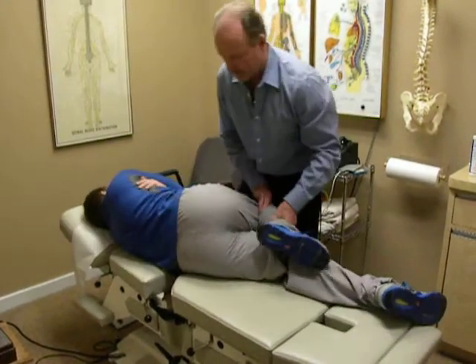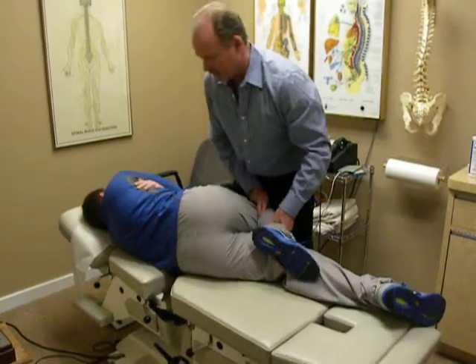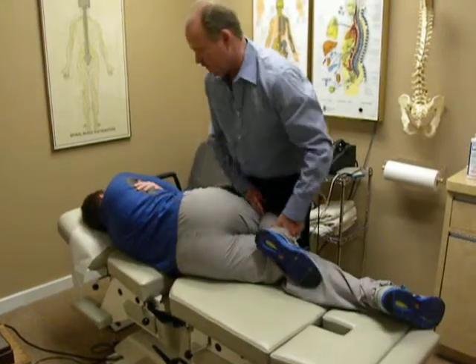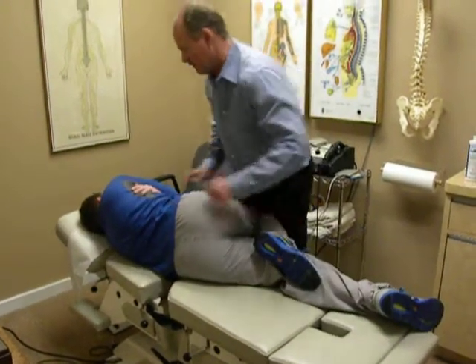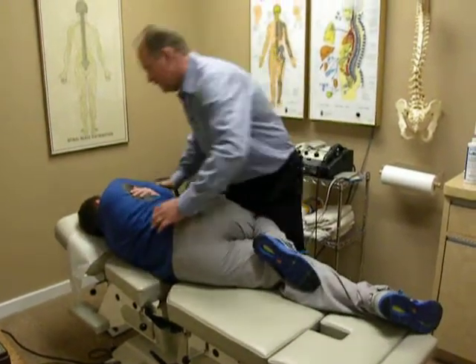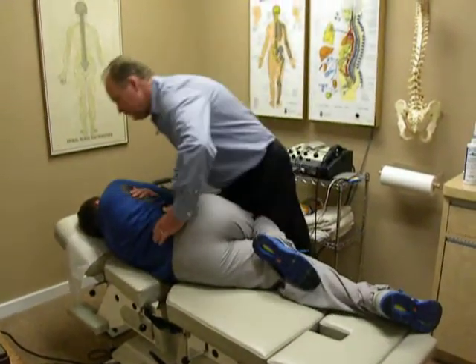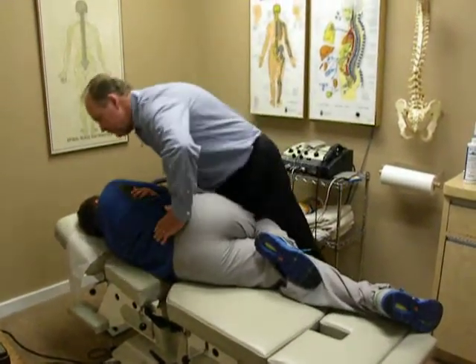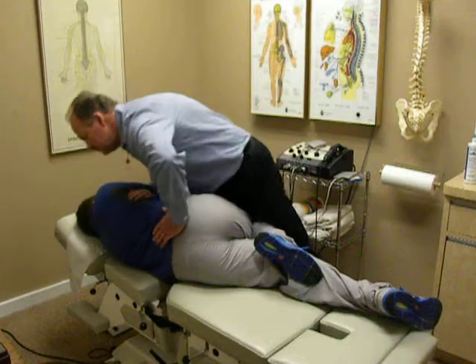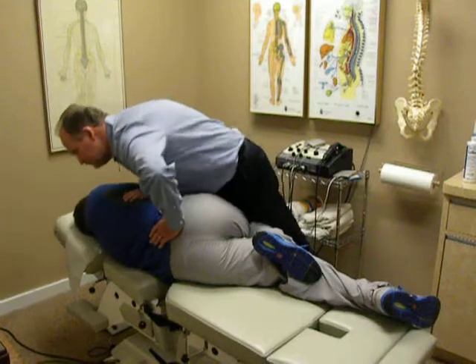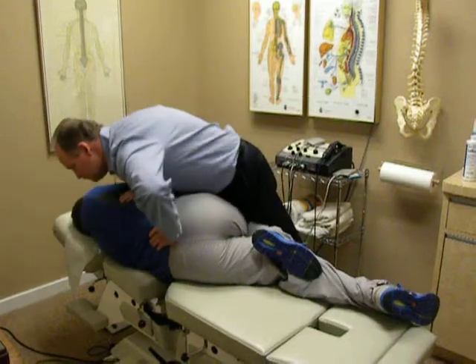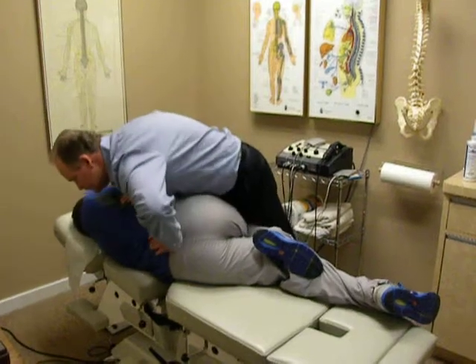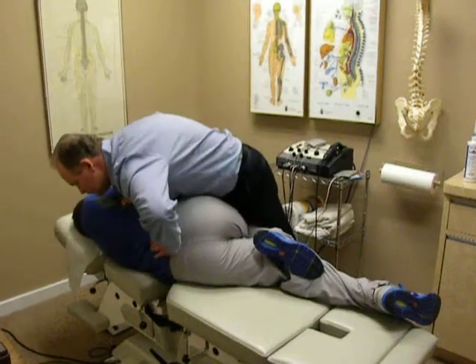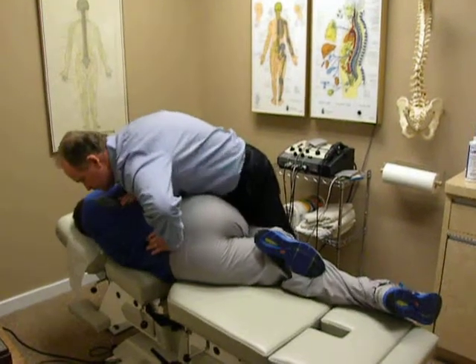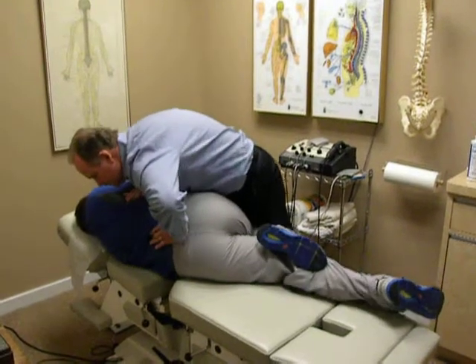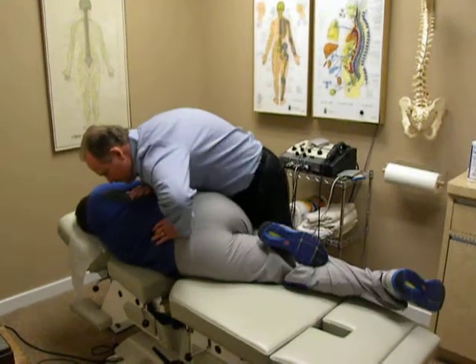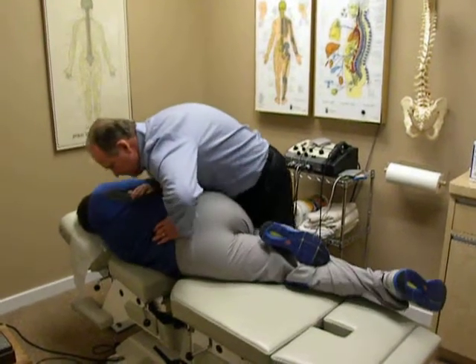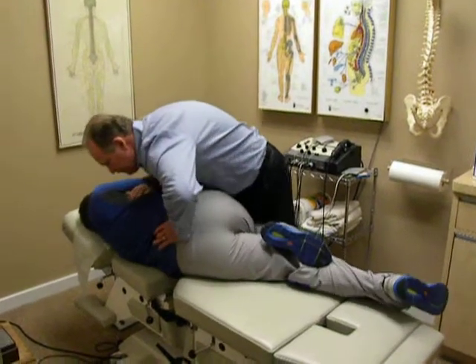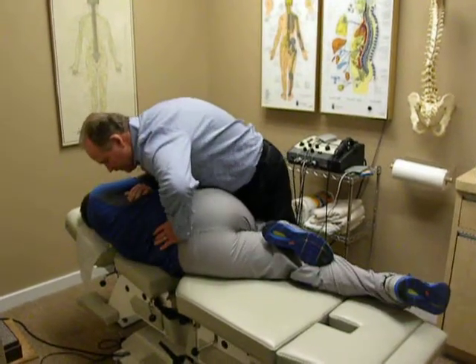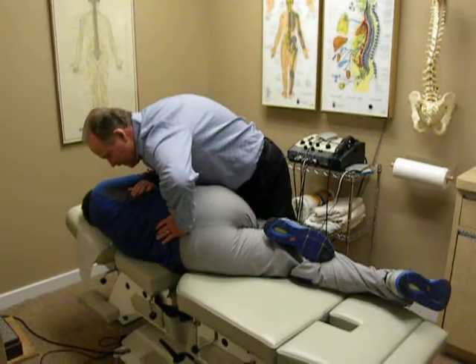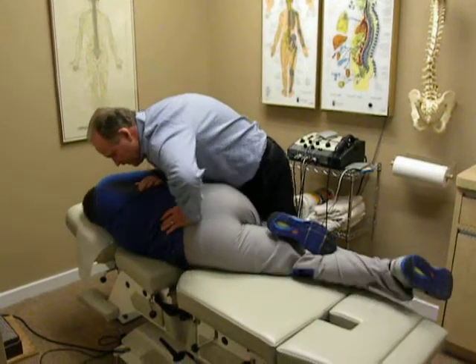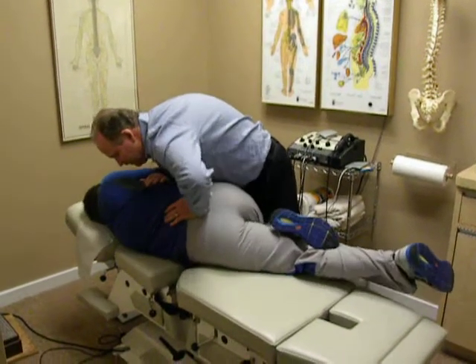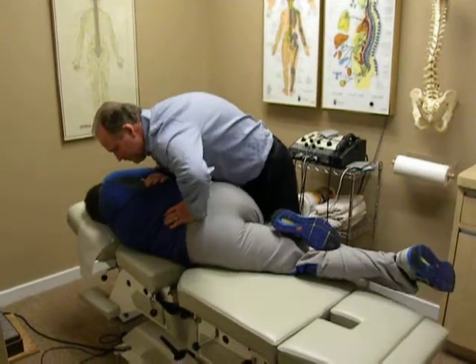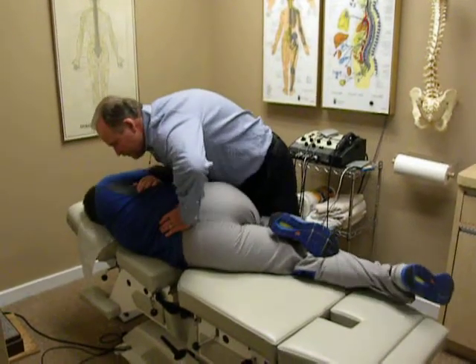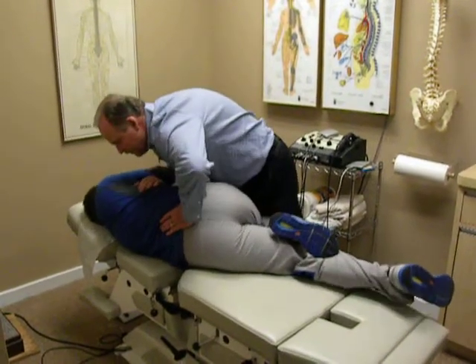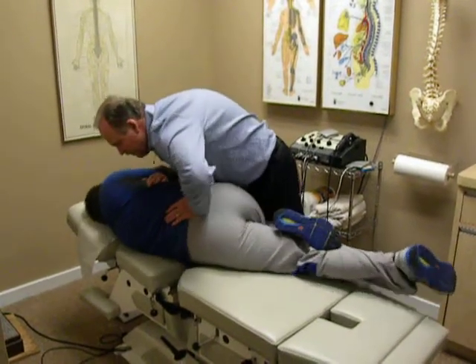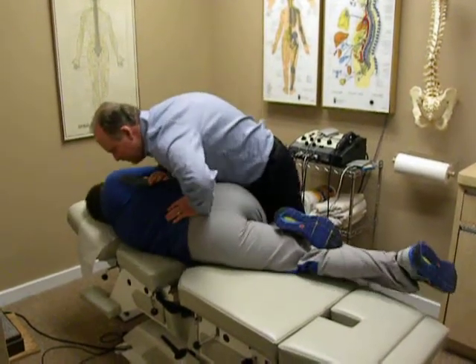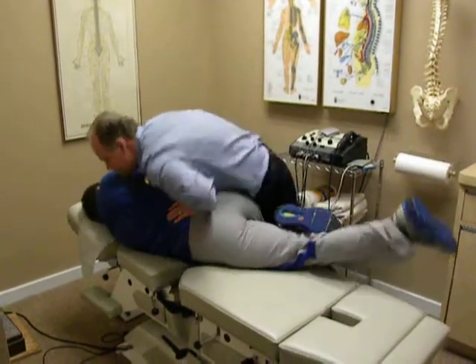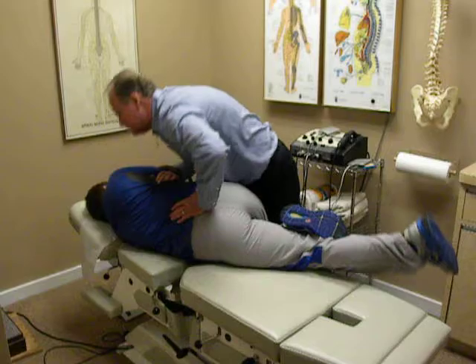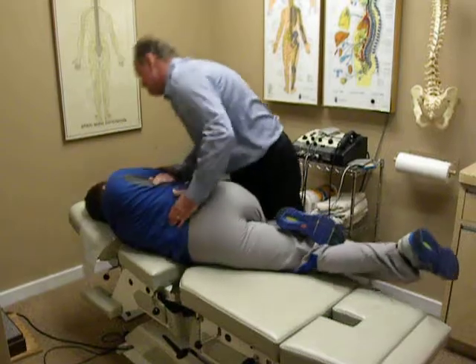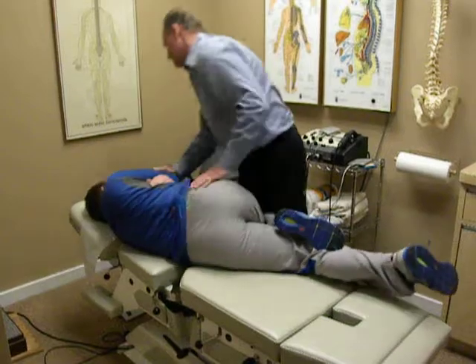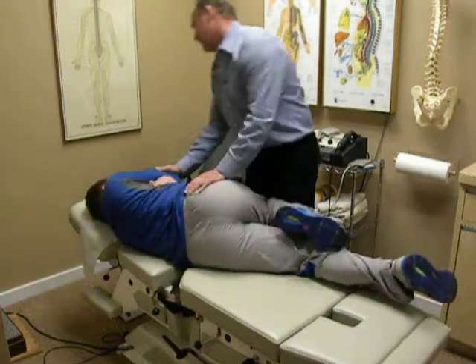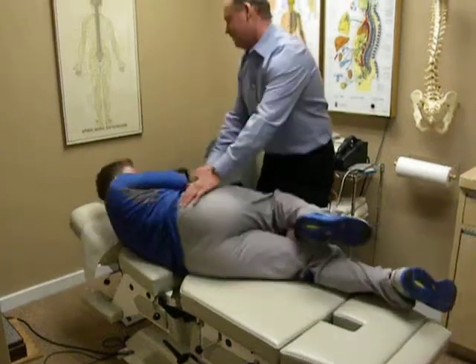Vehicles which have all passed a 160-point quality inspection and come with a 7-year, 100,000-mile limited warranty. Many for less than $10,000.